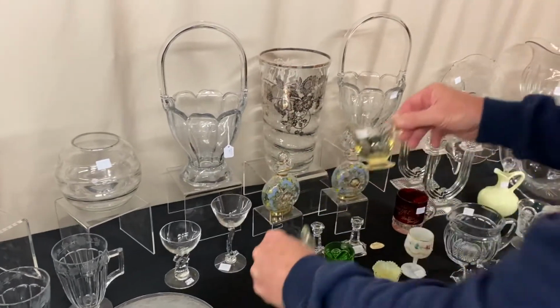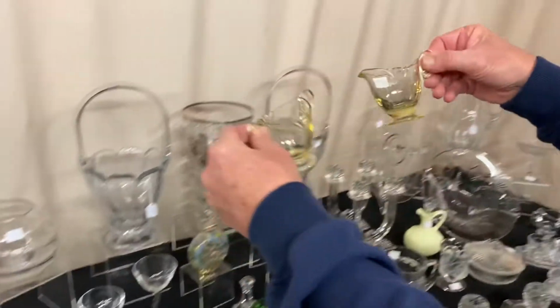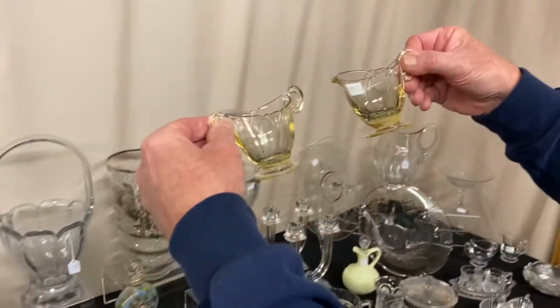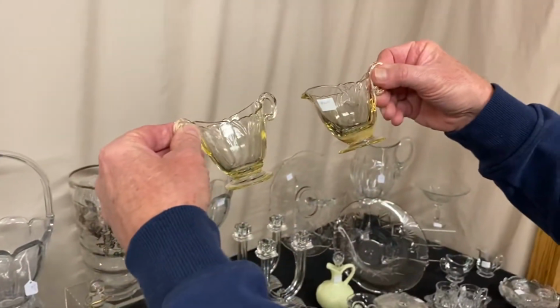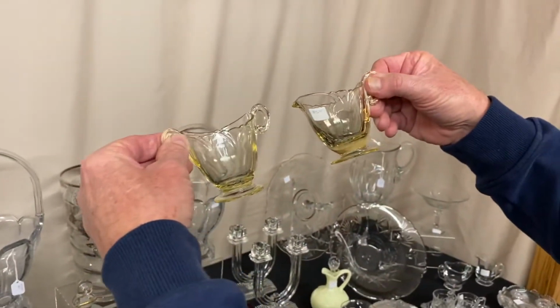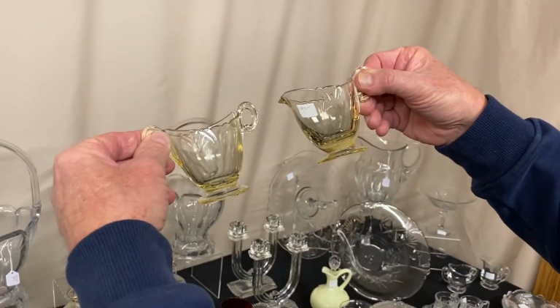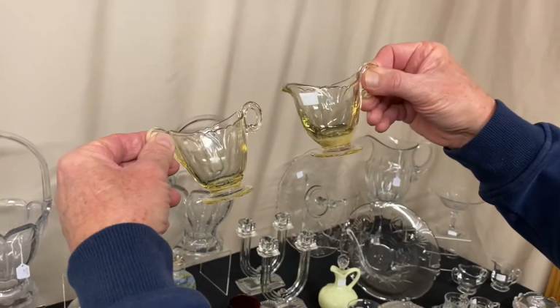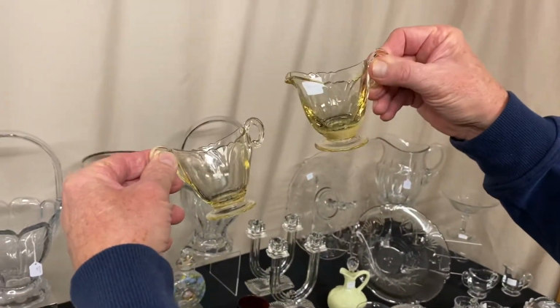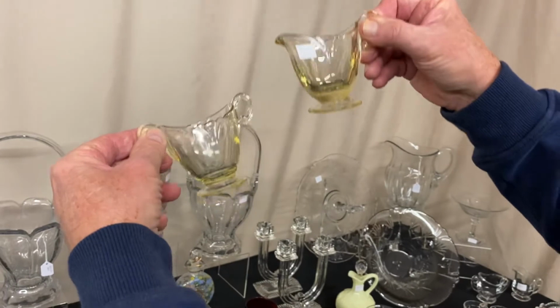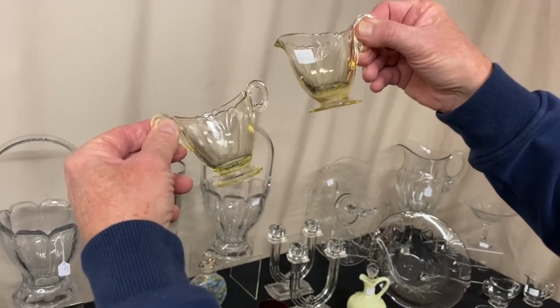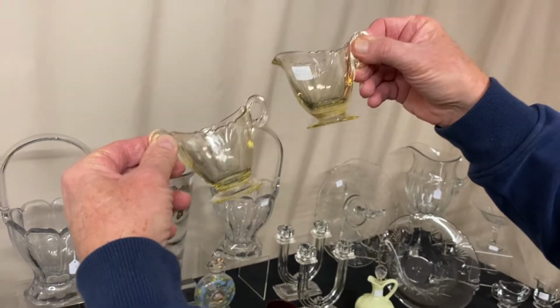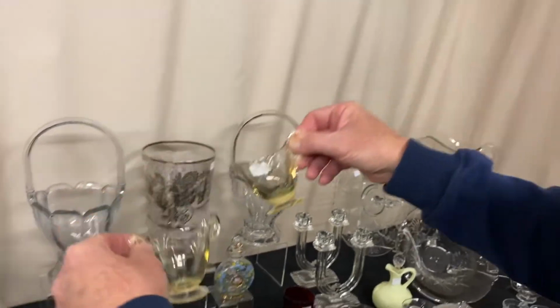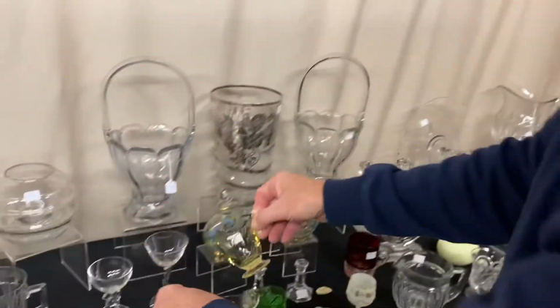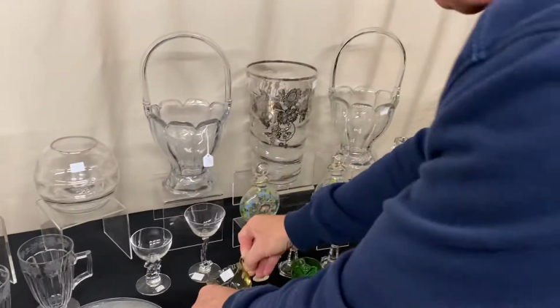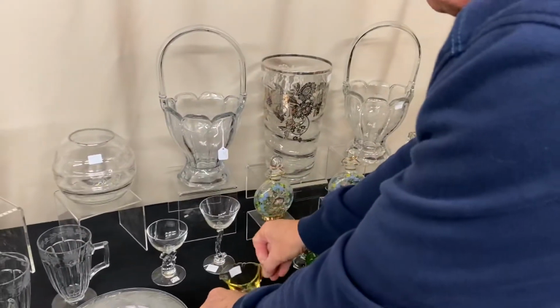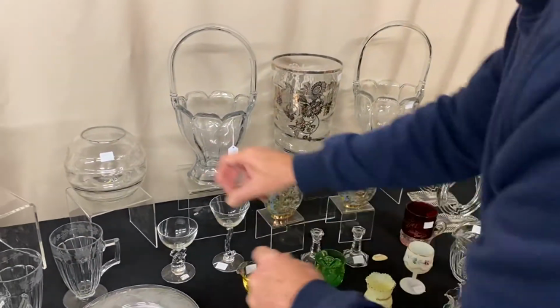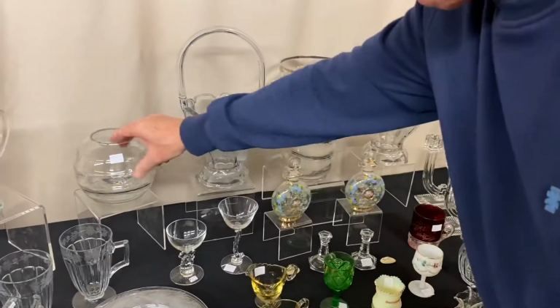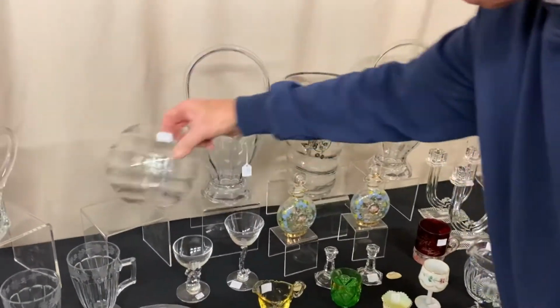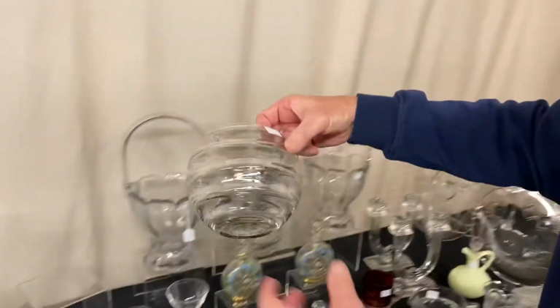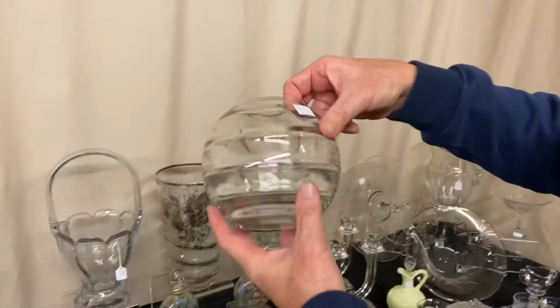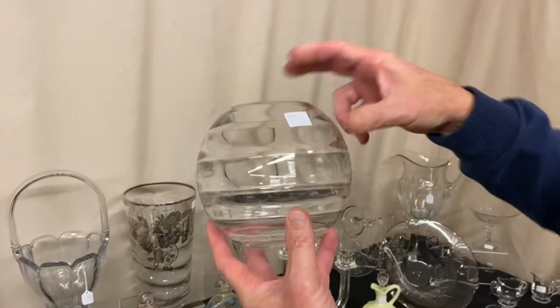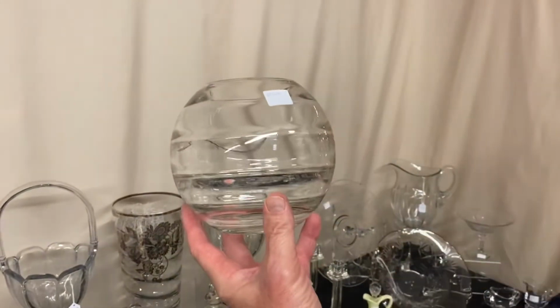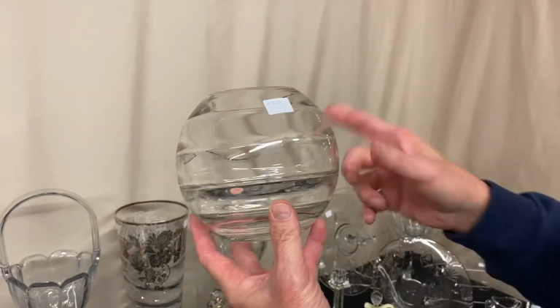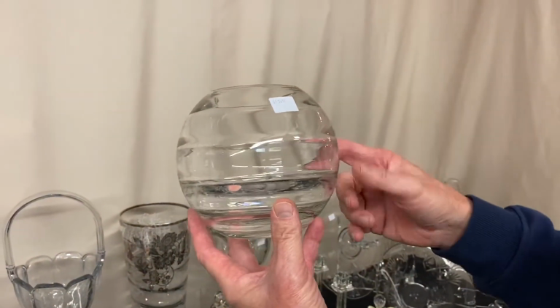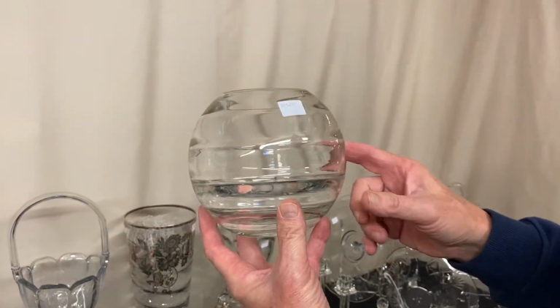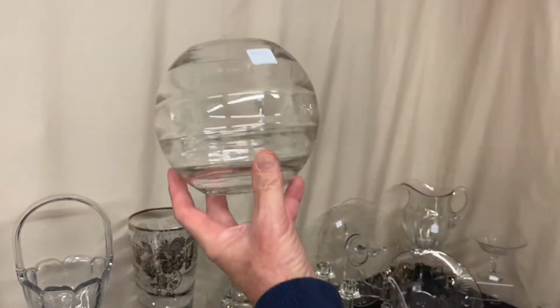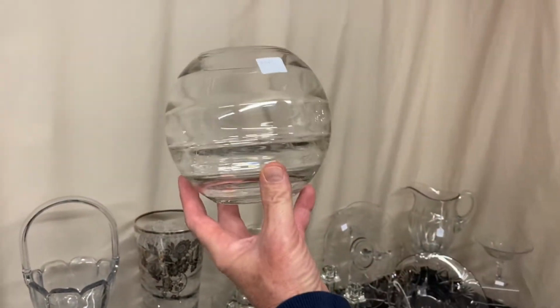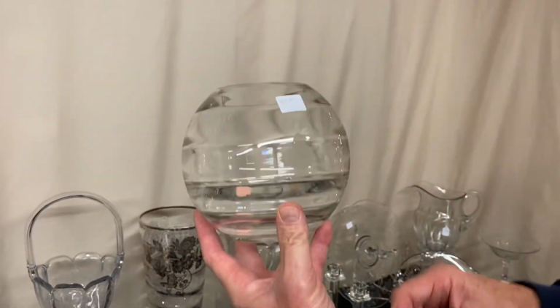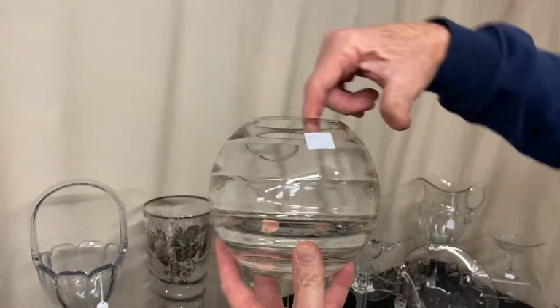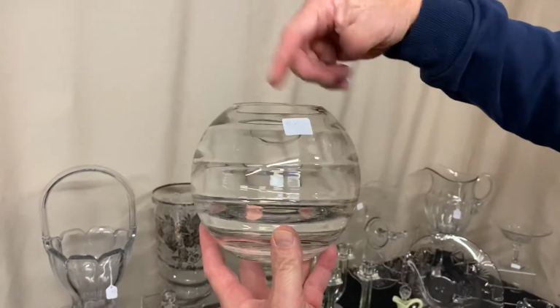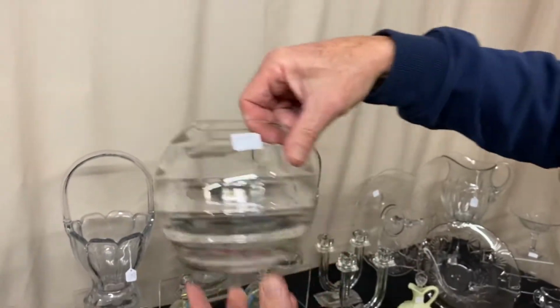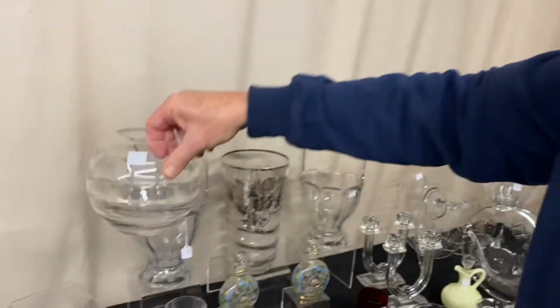Empress individual creamer and sugar in Sahara — $25 for the pair. Saturn 6-inch ball vase with Saturn Optic inside of it — $65. Good top, no repairs, no damage.